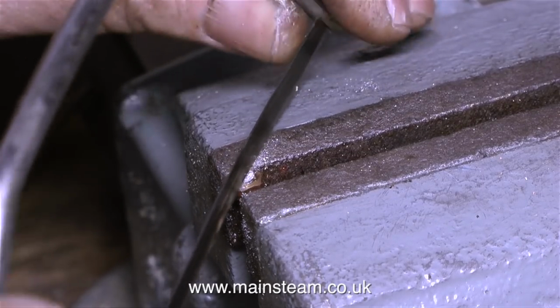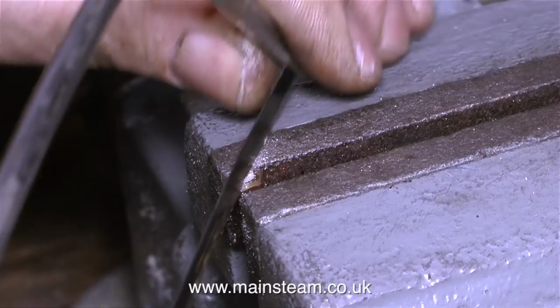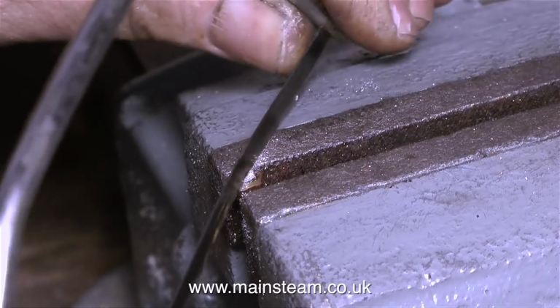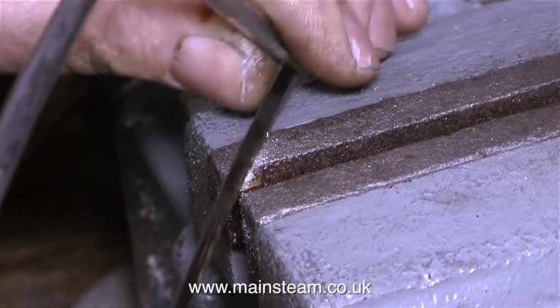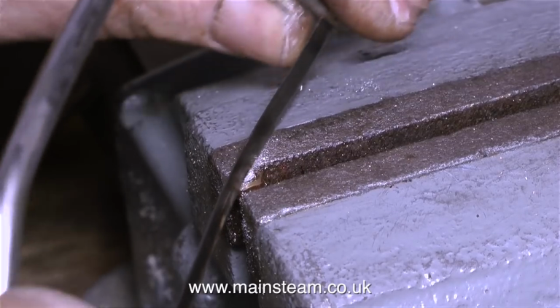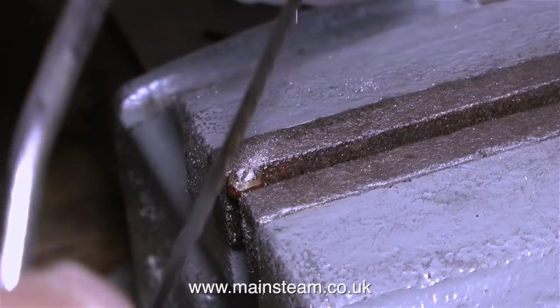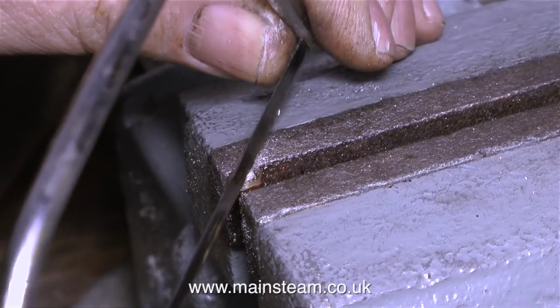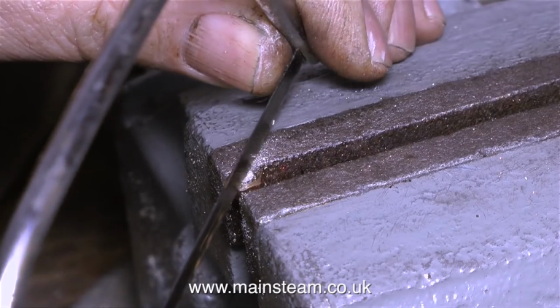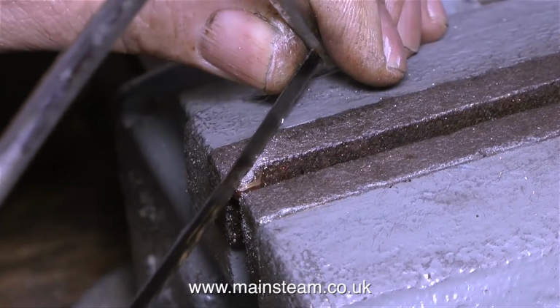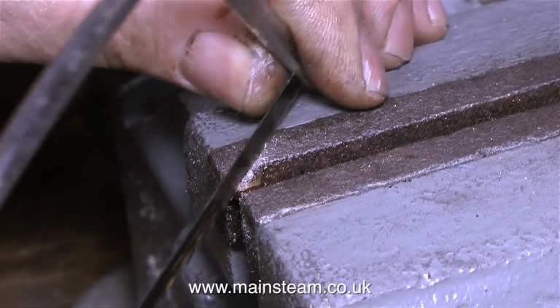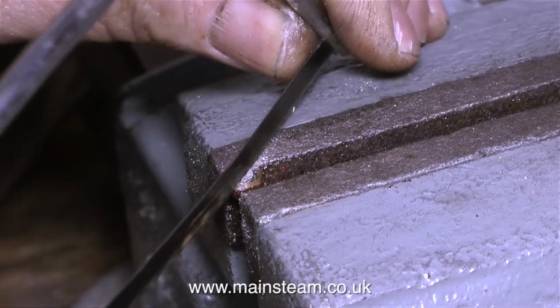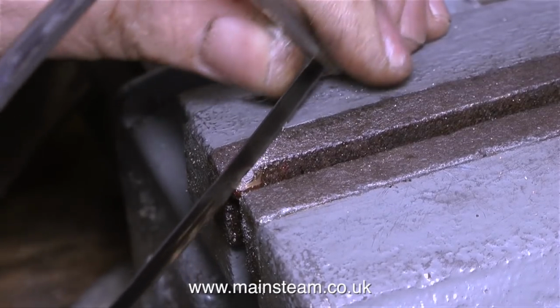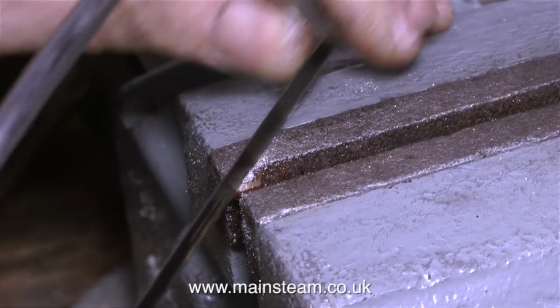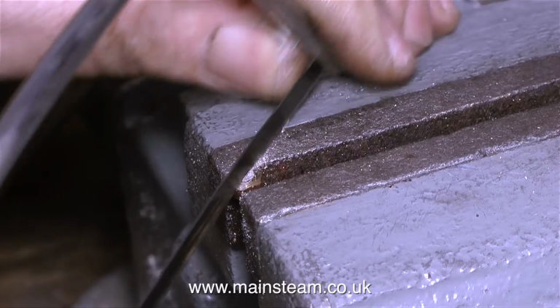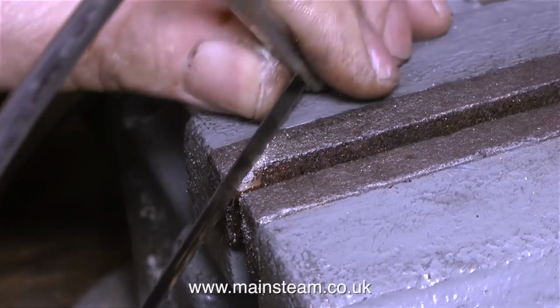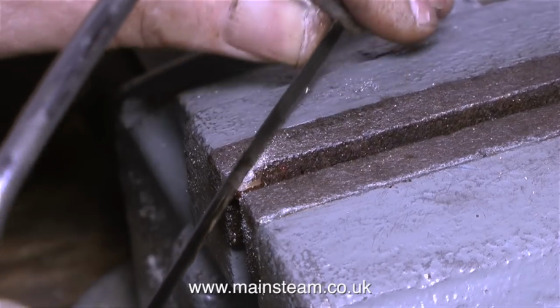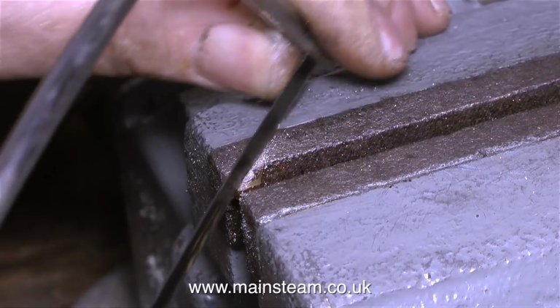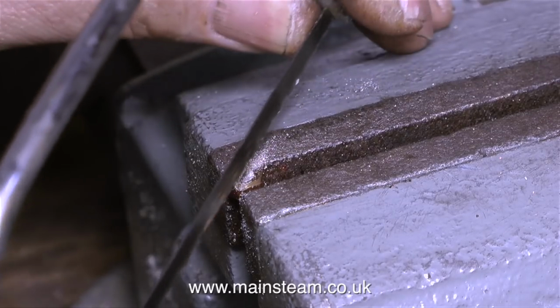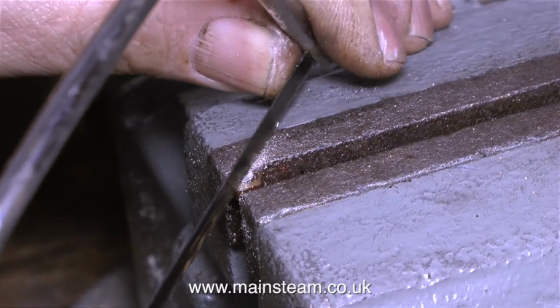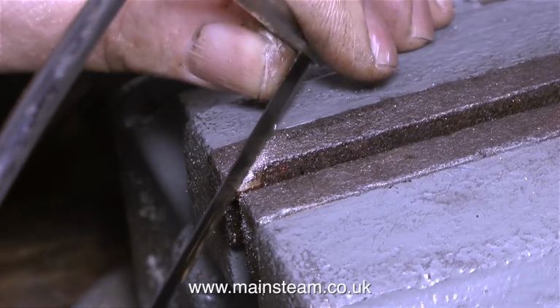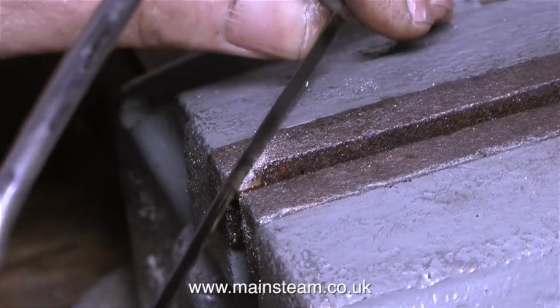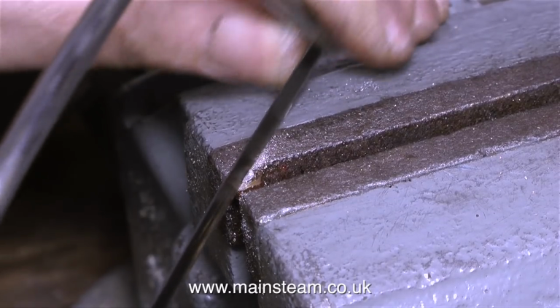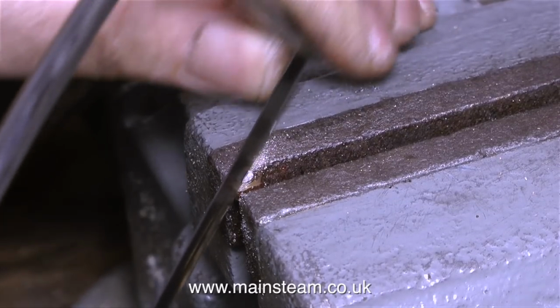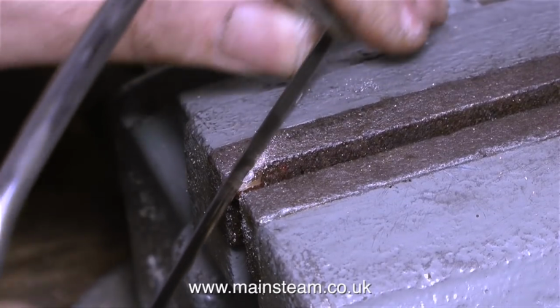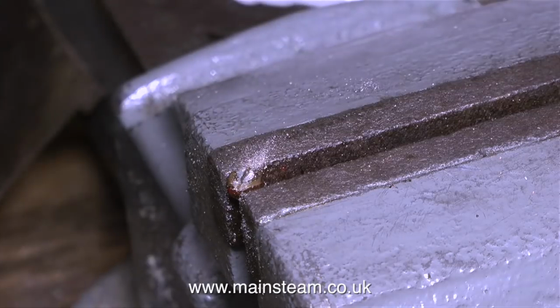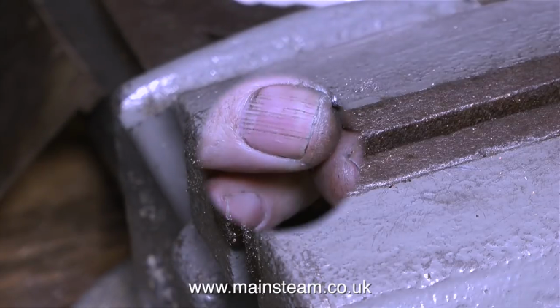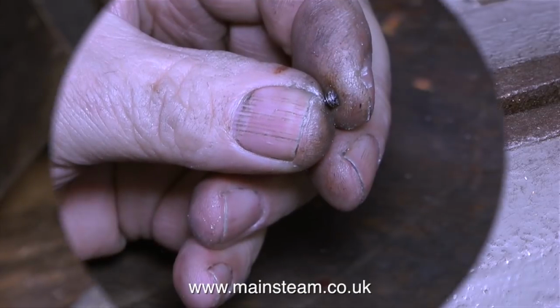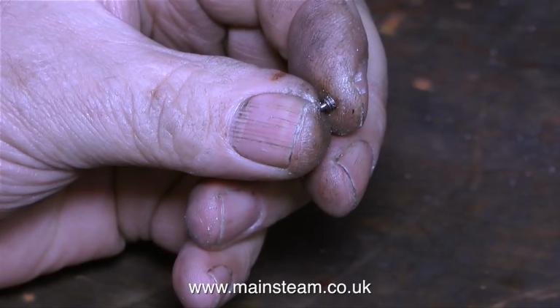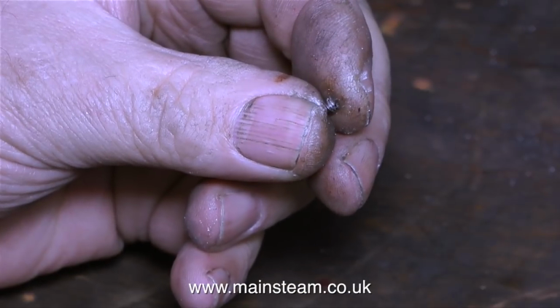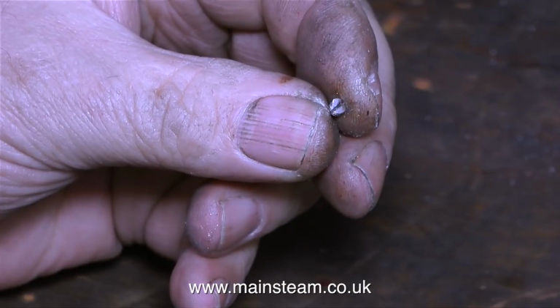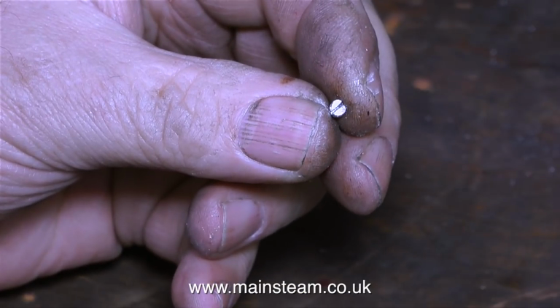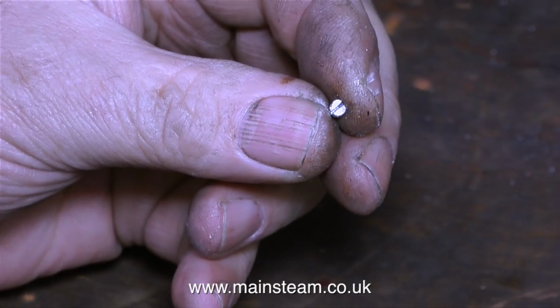For this I'm using the small hacksaw and I'm doing it entirely by eye. Quite often in these videos I talk about the calibrated eye — it's nothing special, it's just something that is born out of many years of practice. In no time at all I have a perfect slotted grub screw.